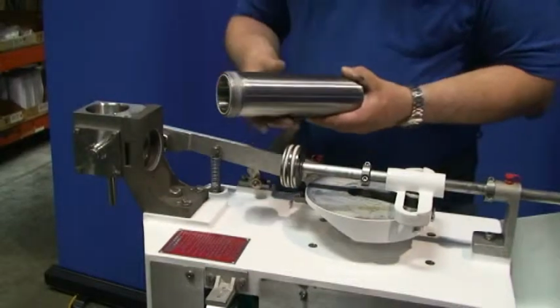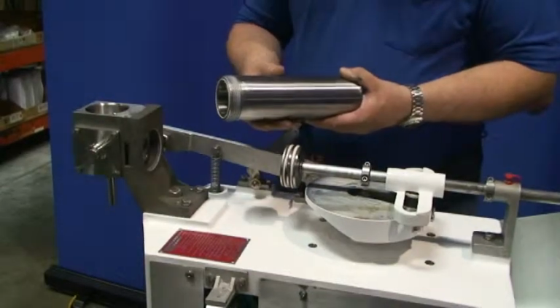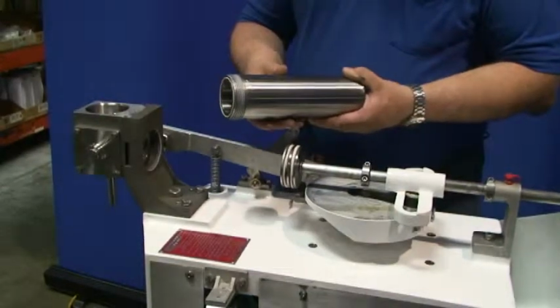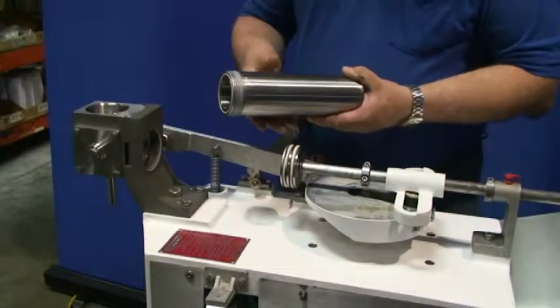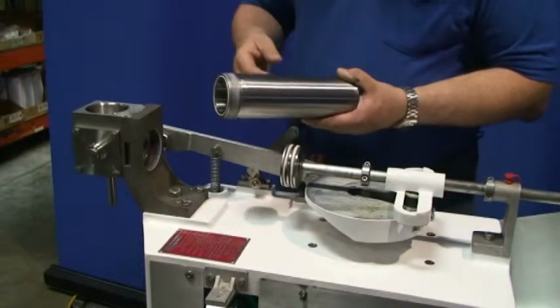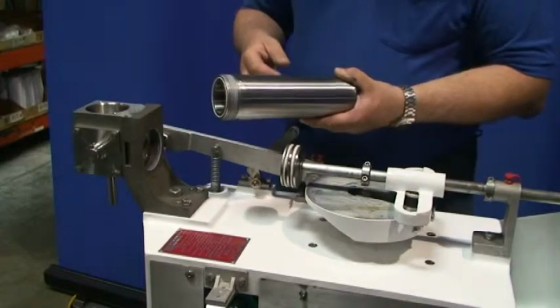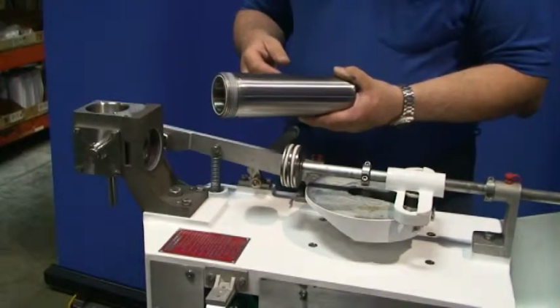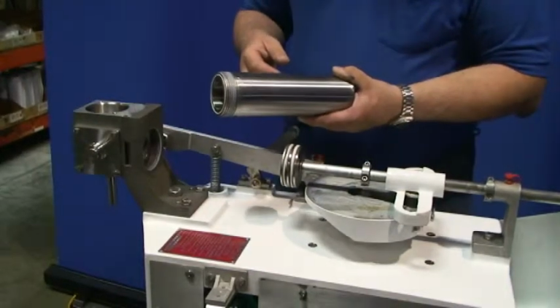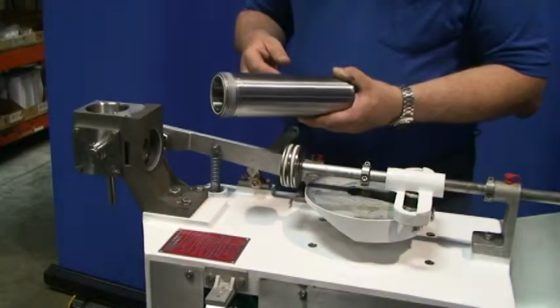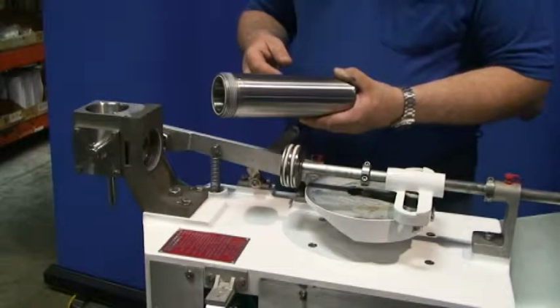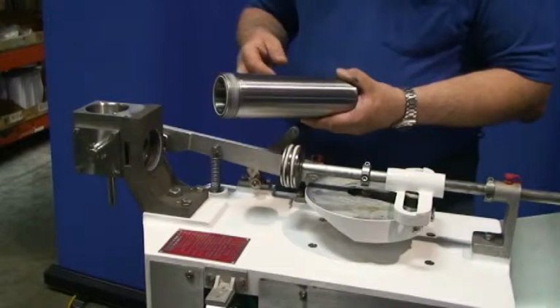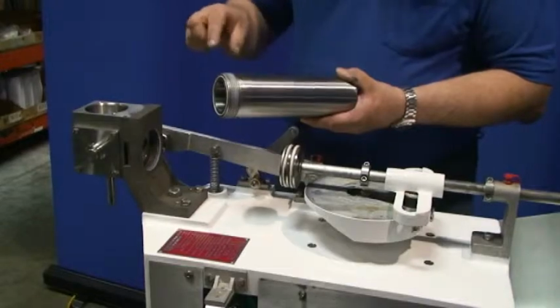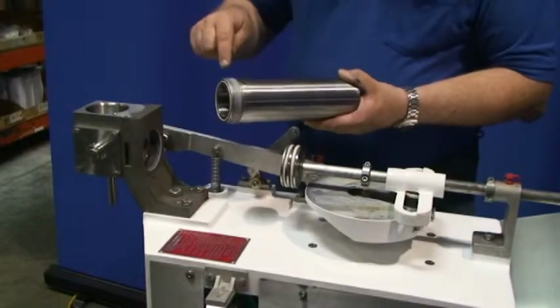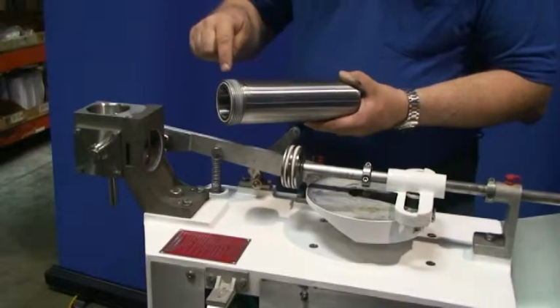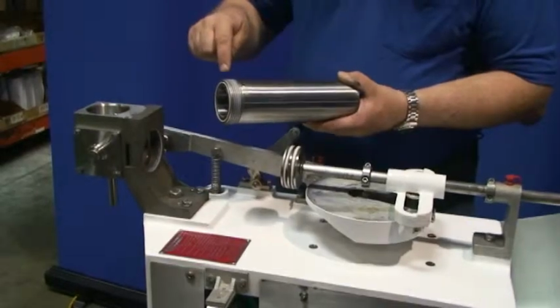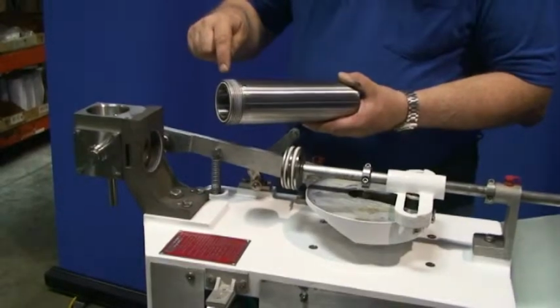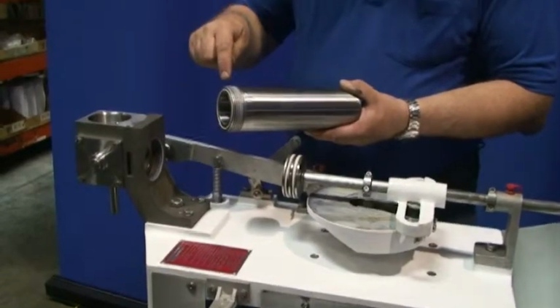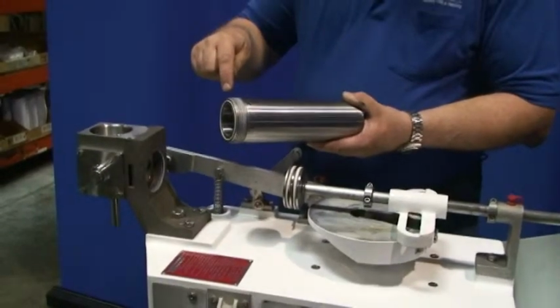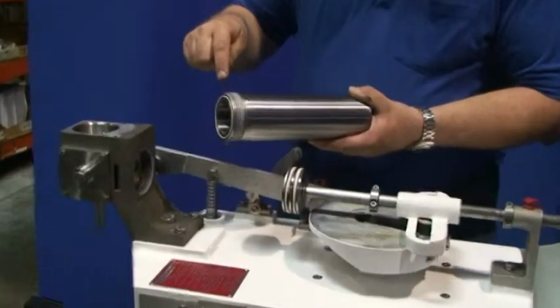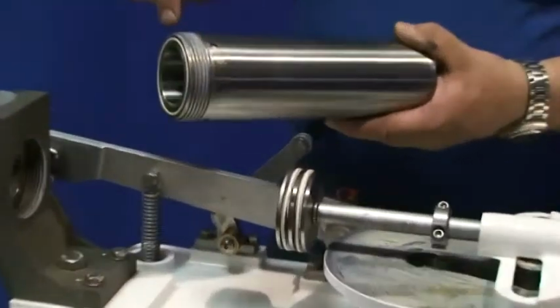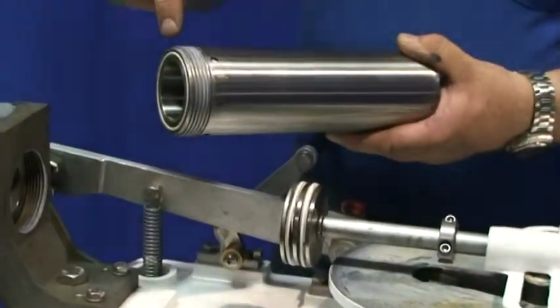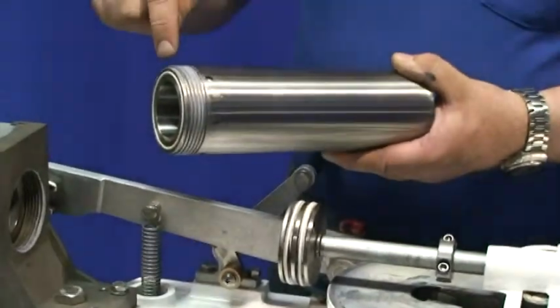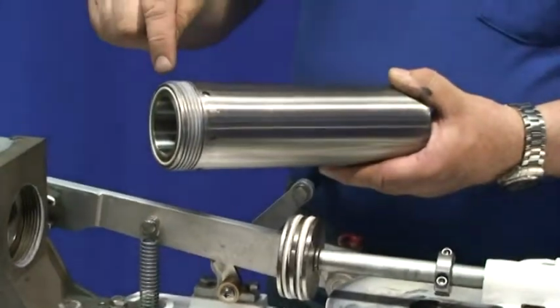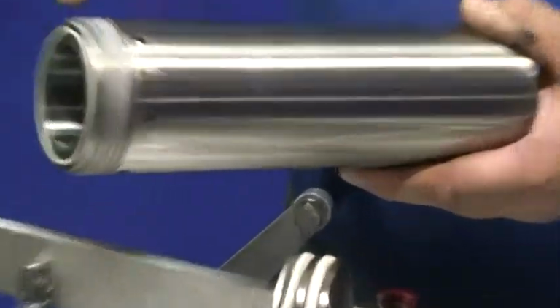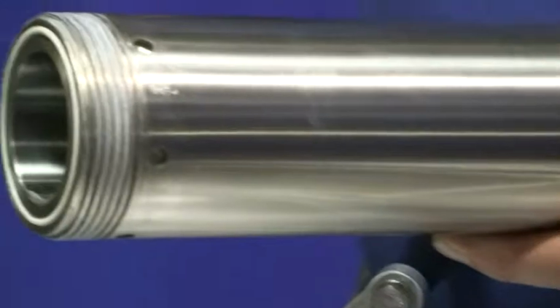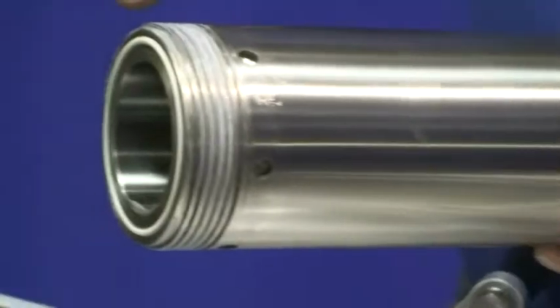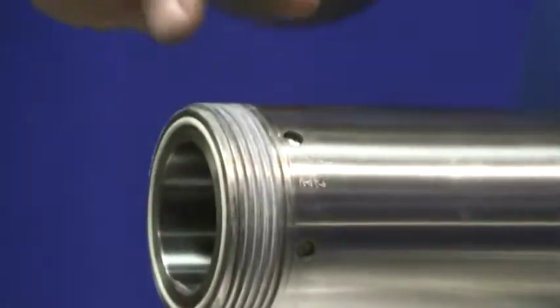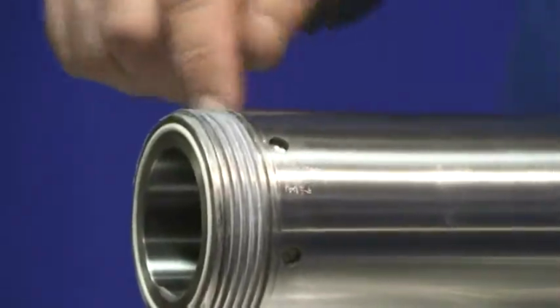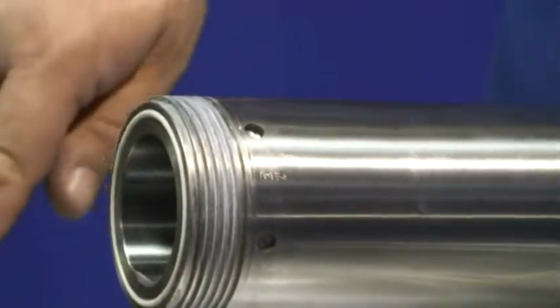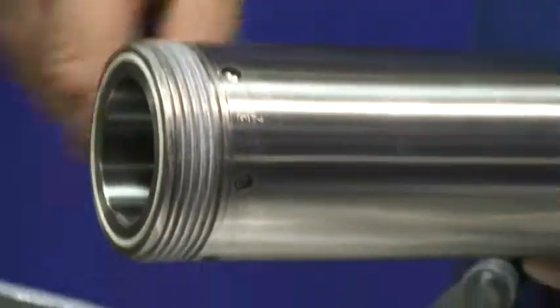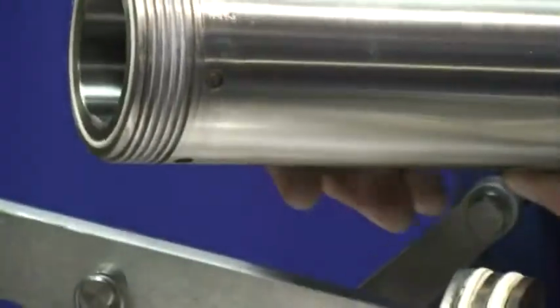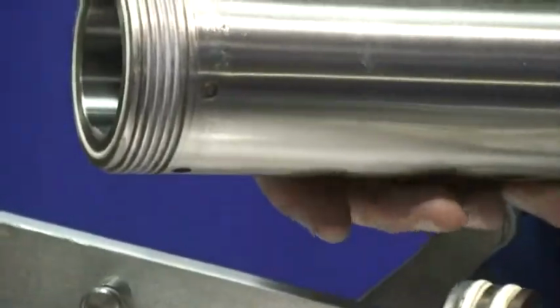When reassembling the product cylinder back onto the machine, be sure to put a never-seize lubricant on the threads. This will prevent the cylinder from fusing in with the head.